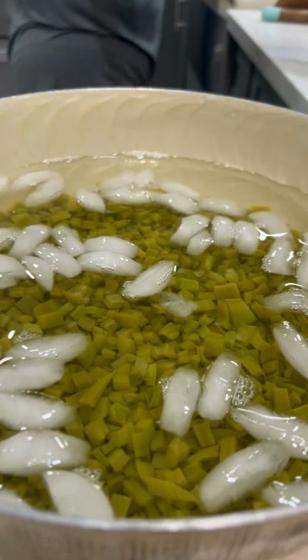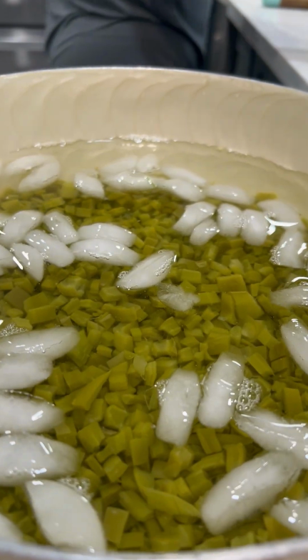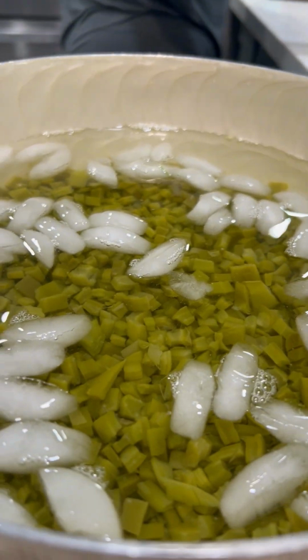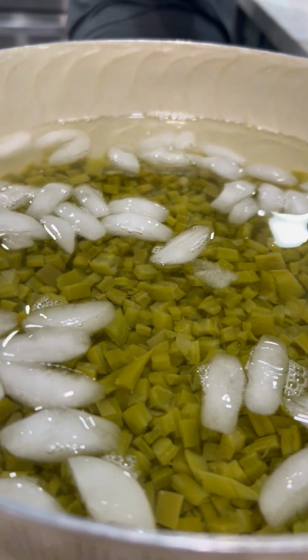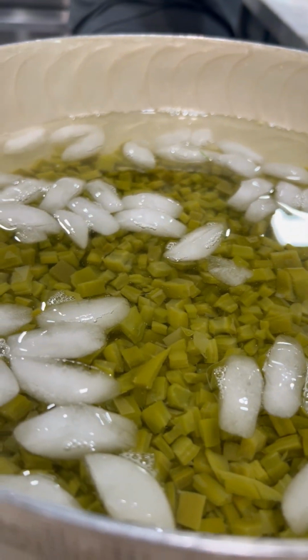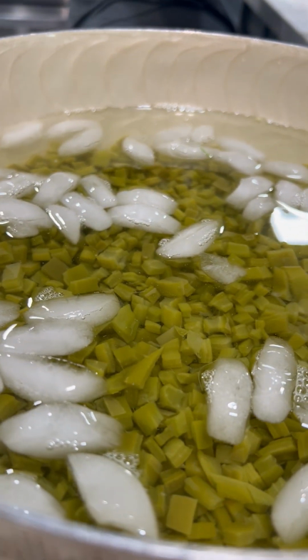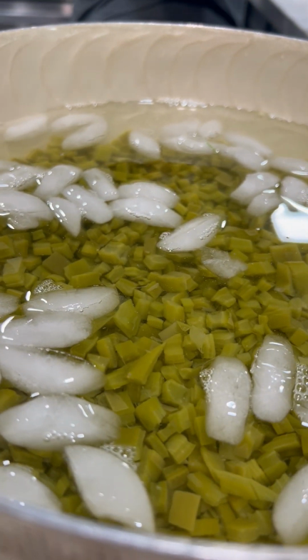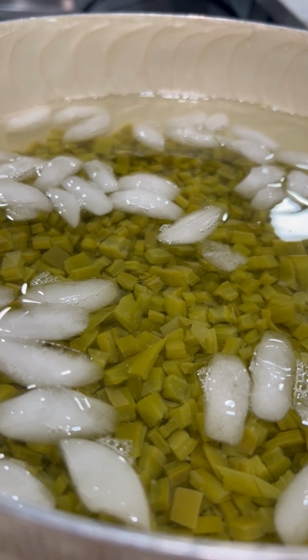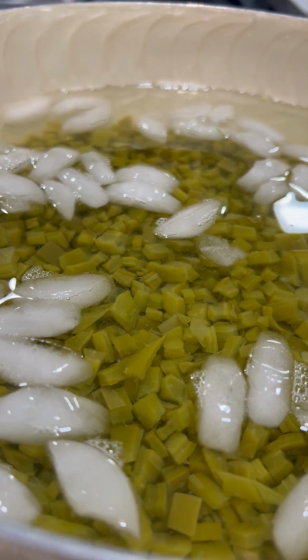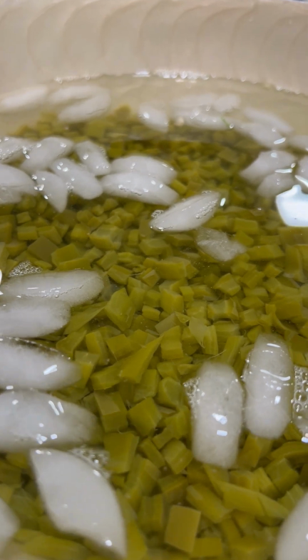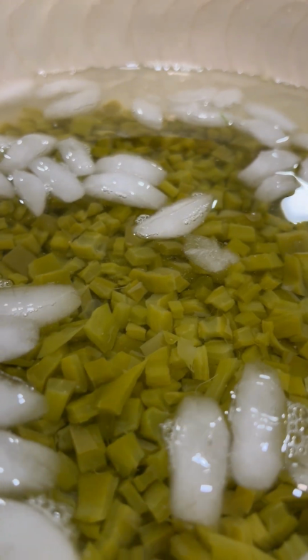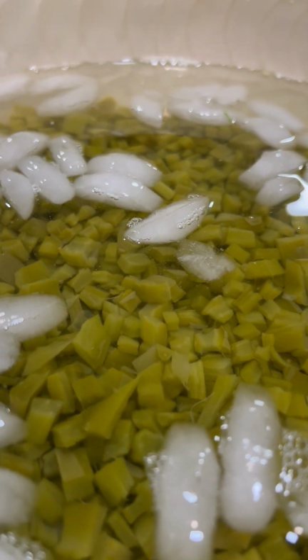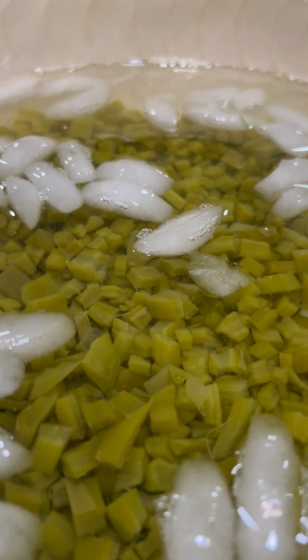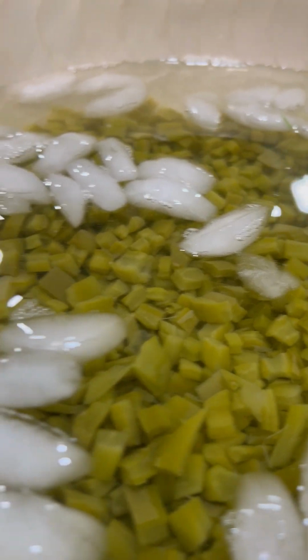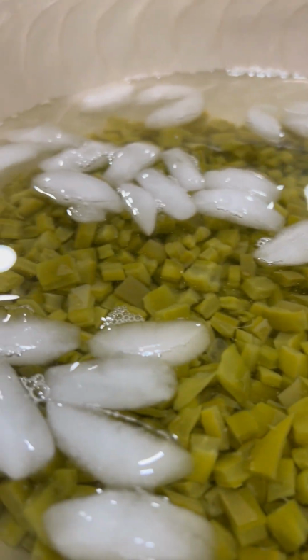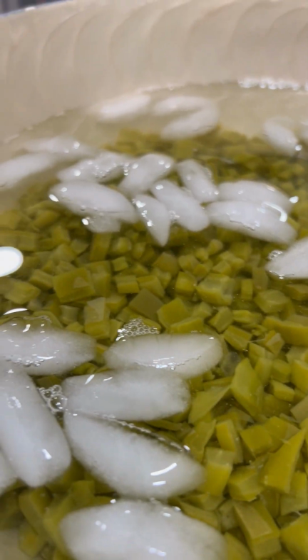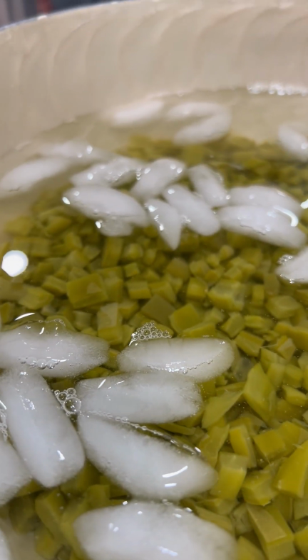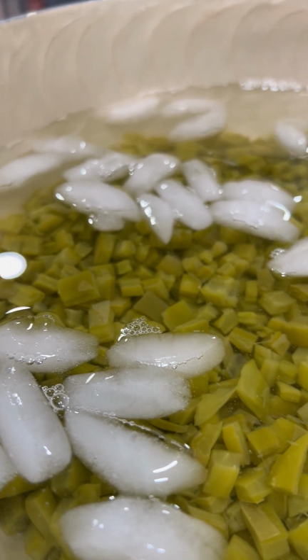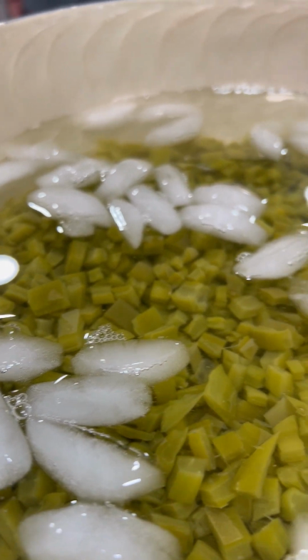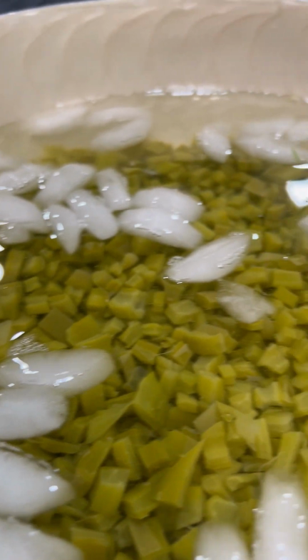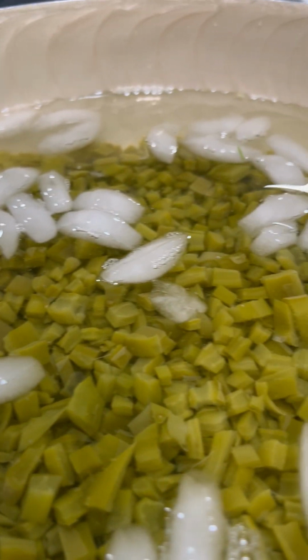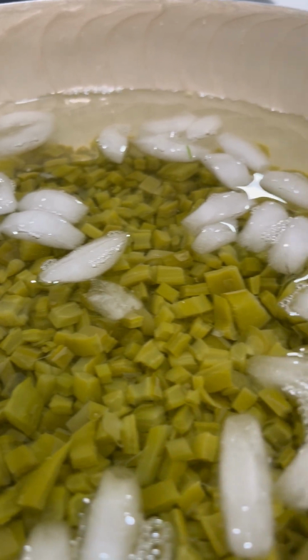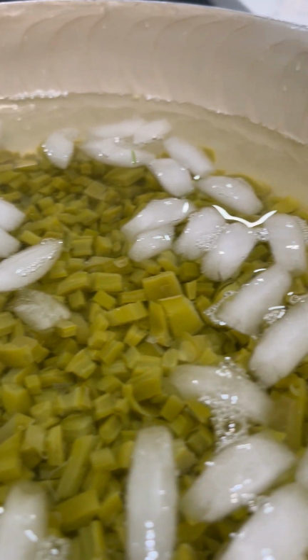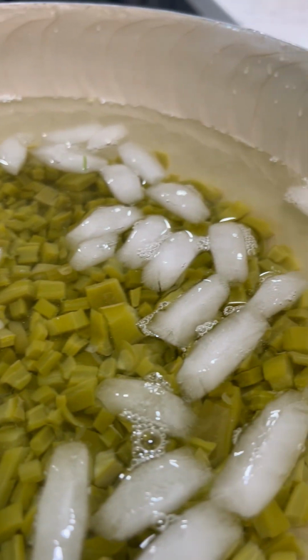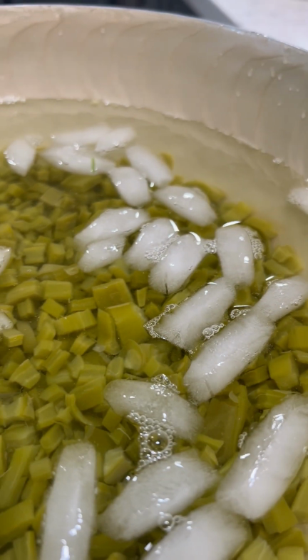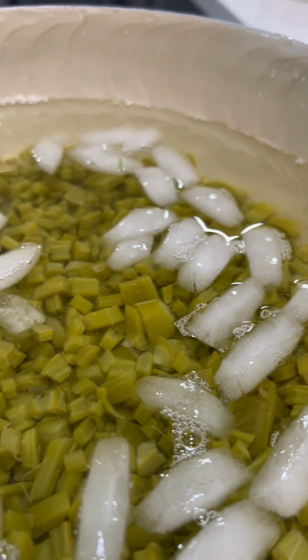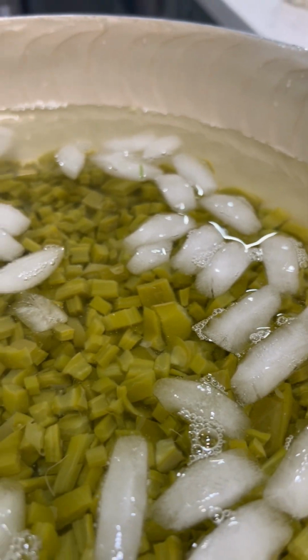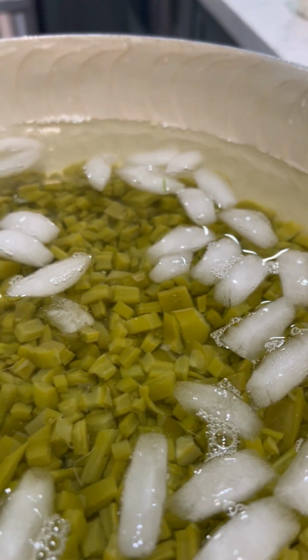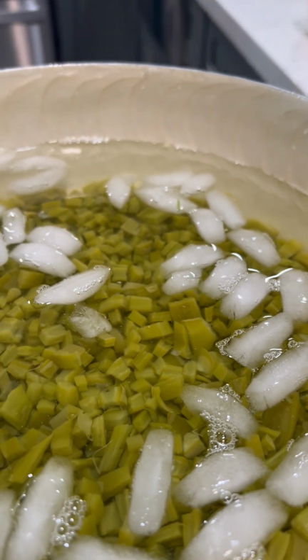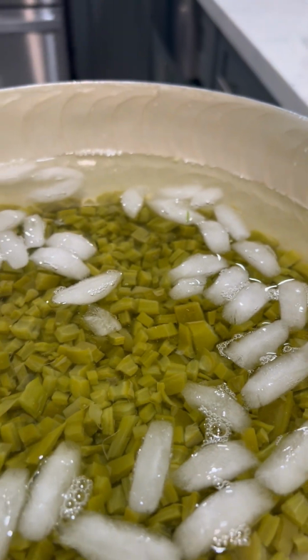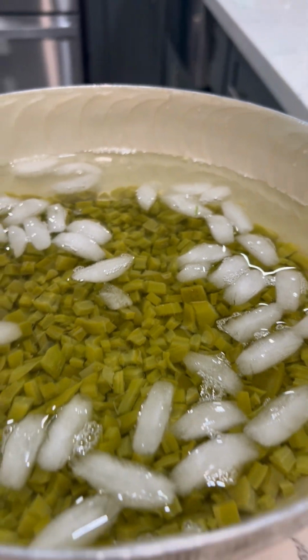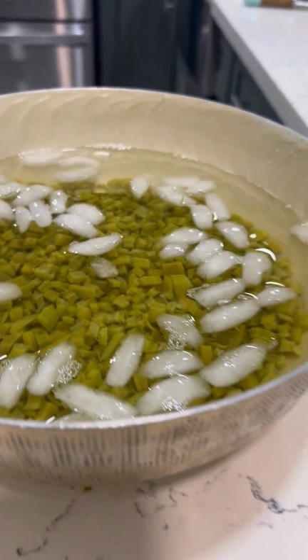The nopales cactus has been cooked. Now it's cooling. A little water and rice. It's going to come out good. Yum.